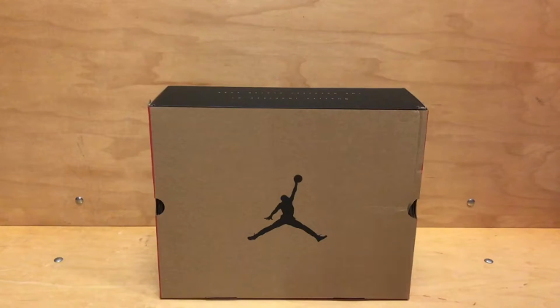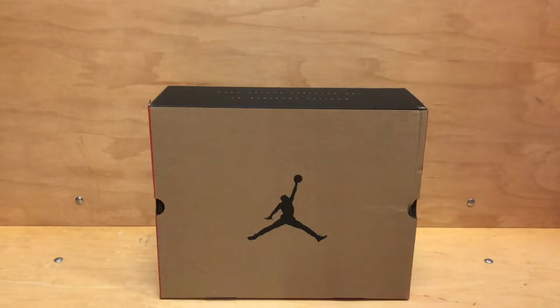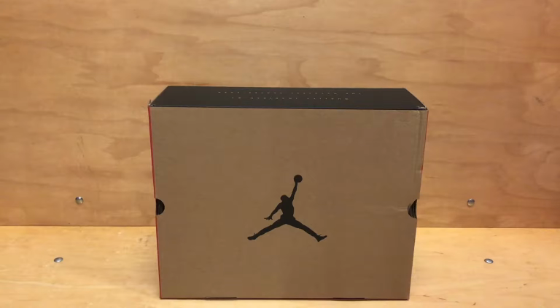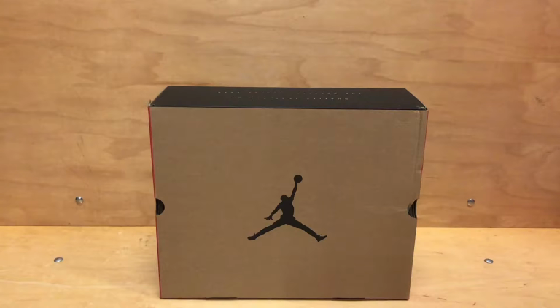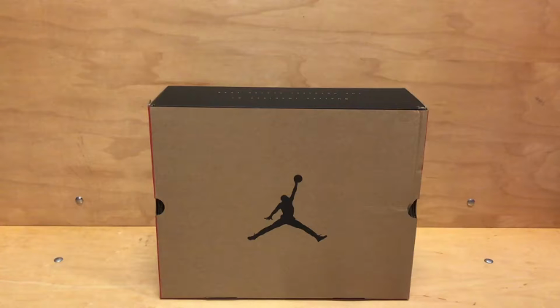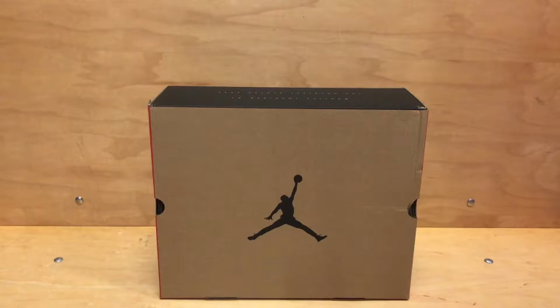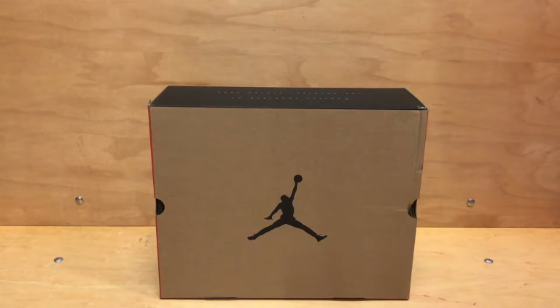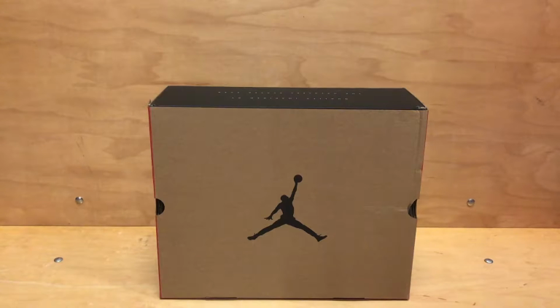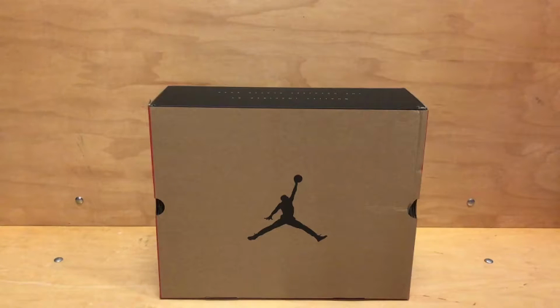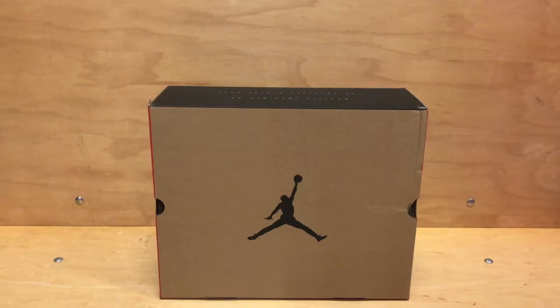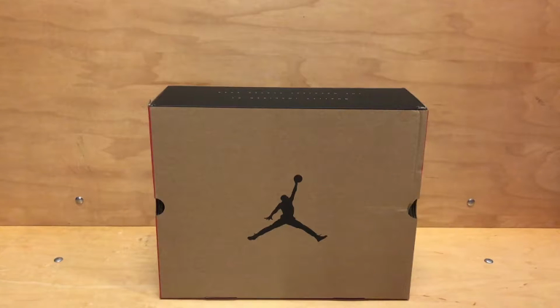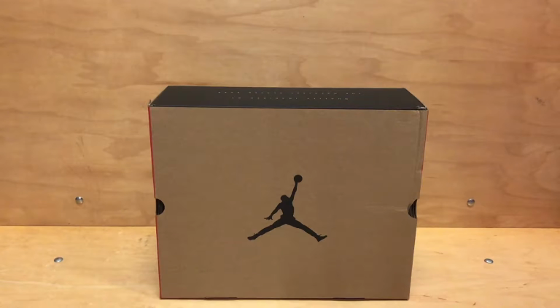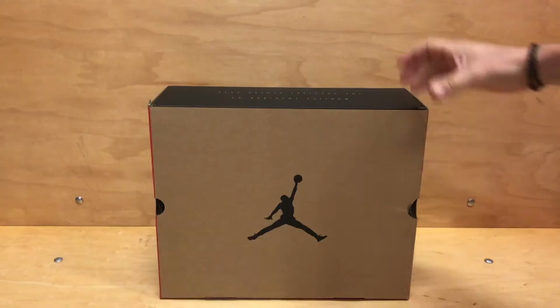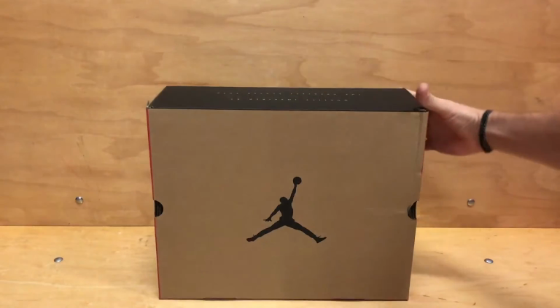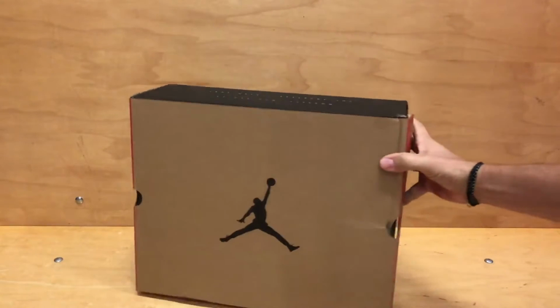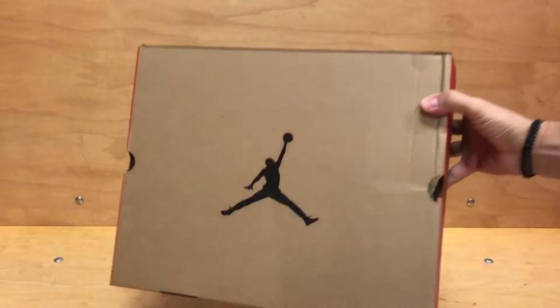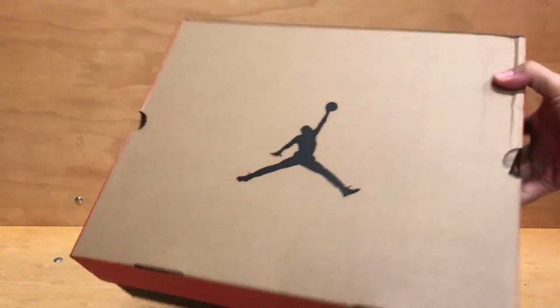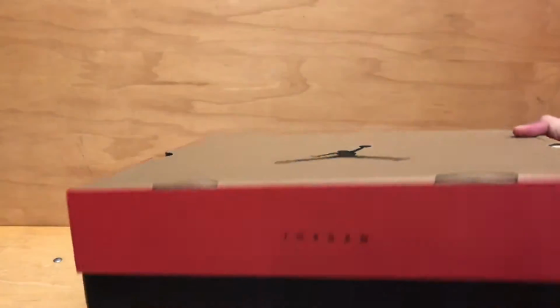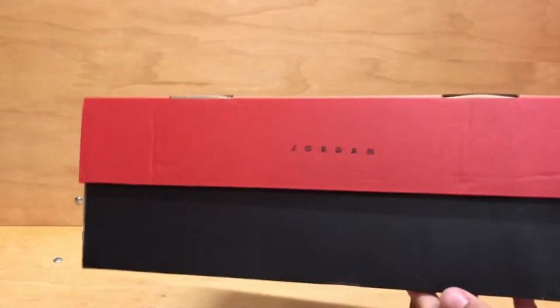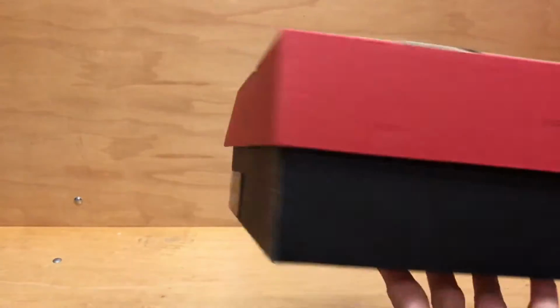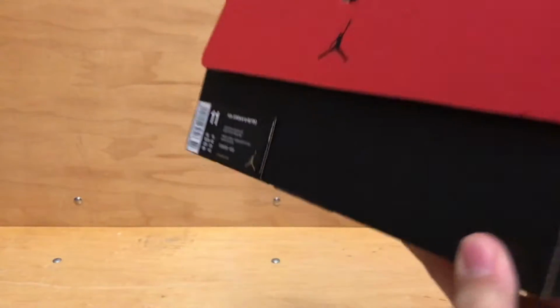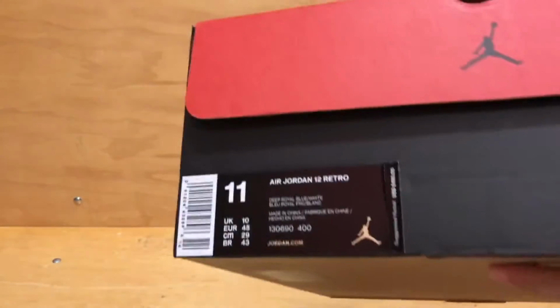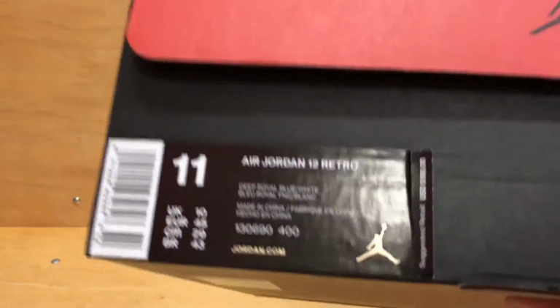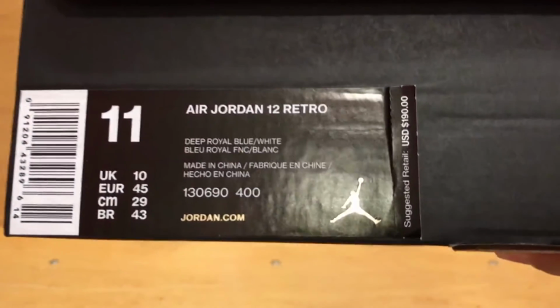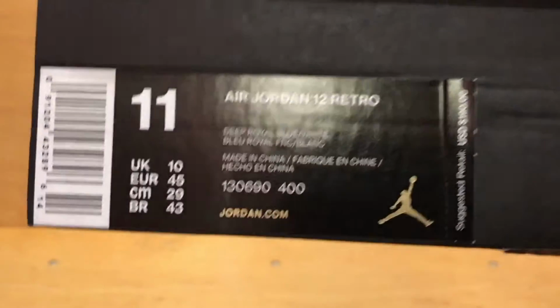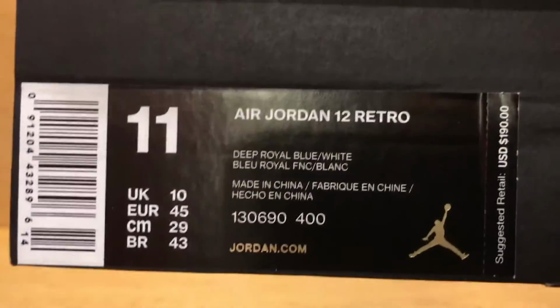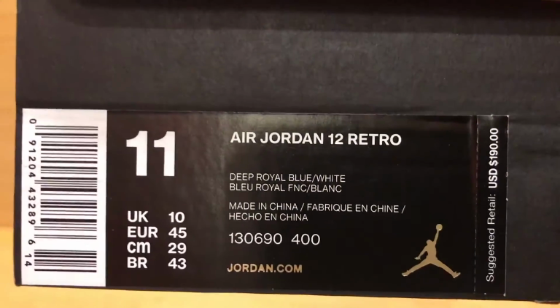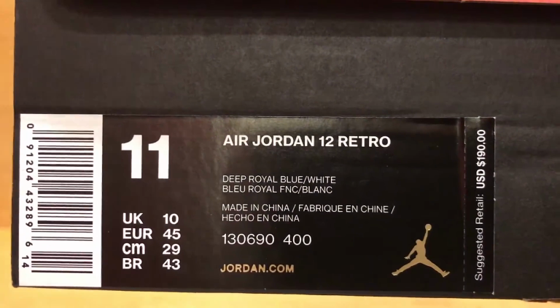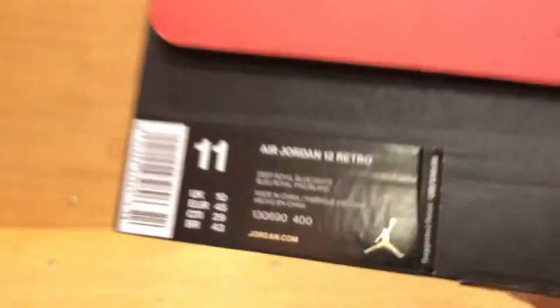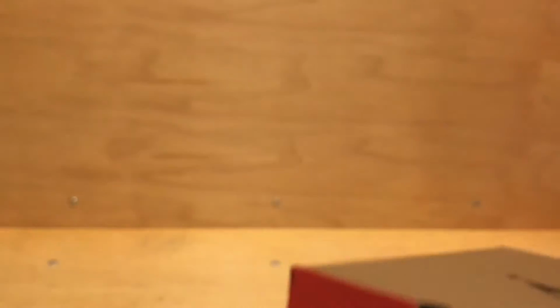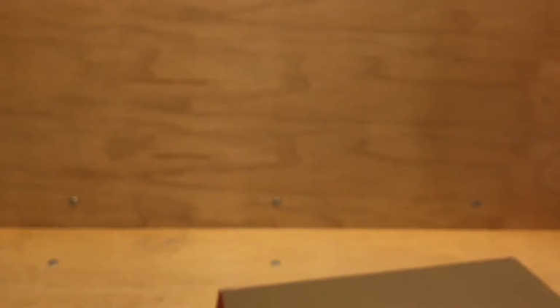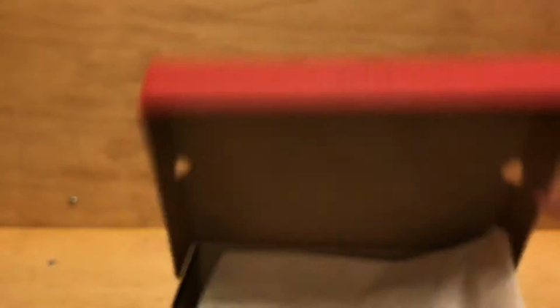What's going on YouTube, it's Jay Barty with Sully Grails coming at you with another early access sneaker review video. And today, by the box you can see, it is the Retro 12. So let's go ahead and get into these.